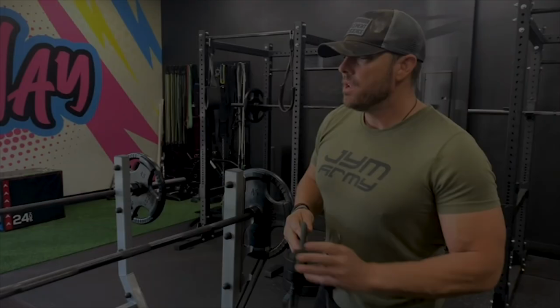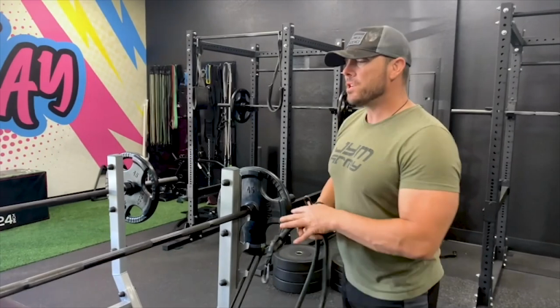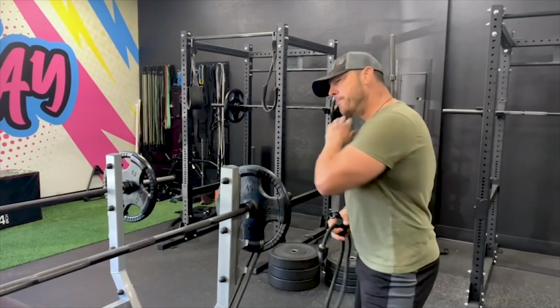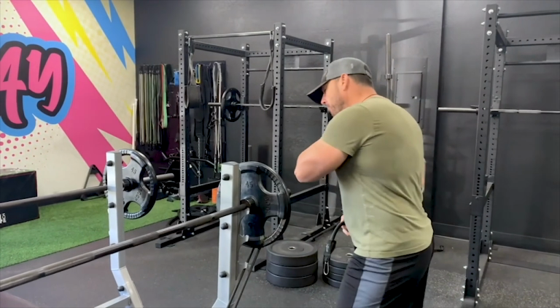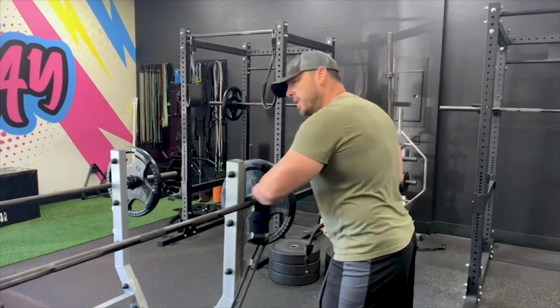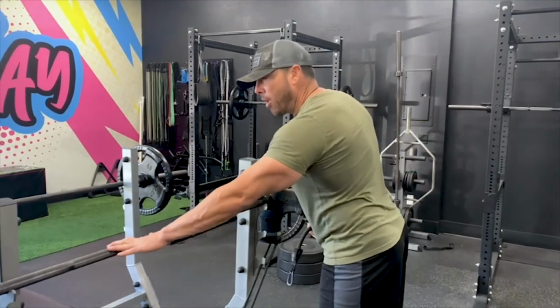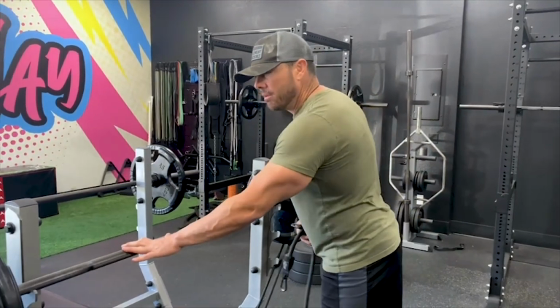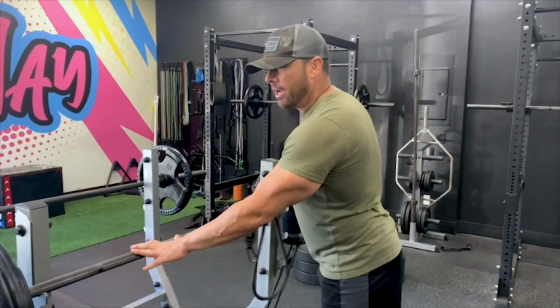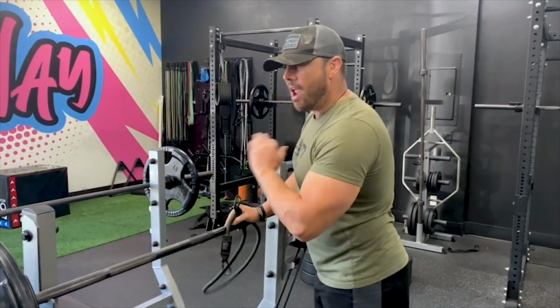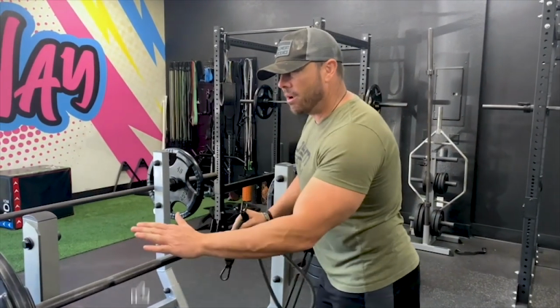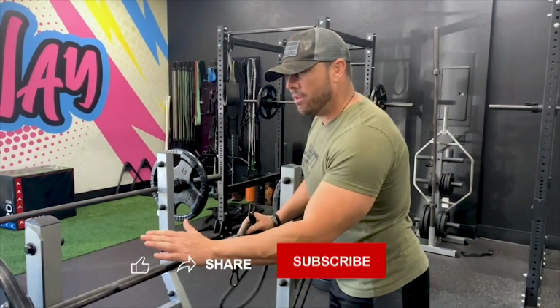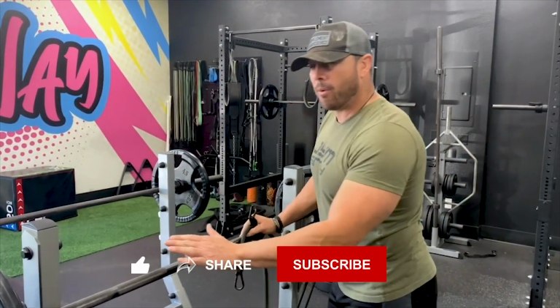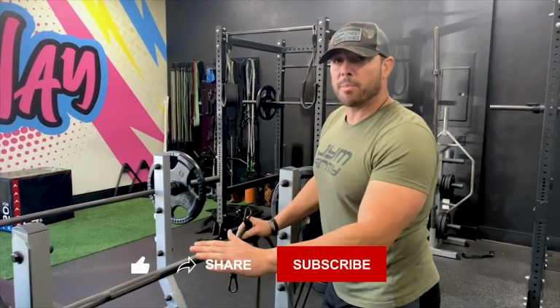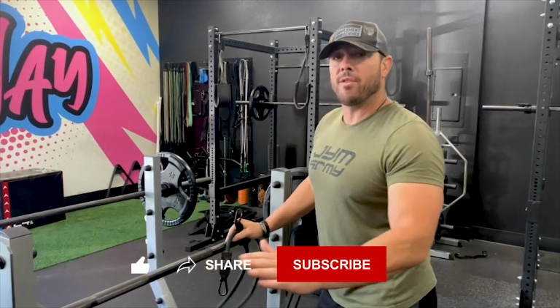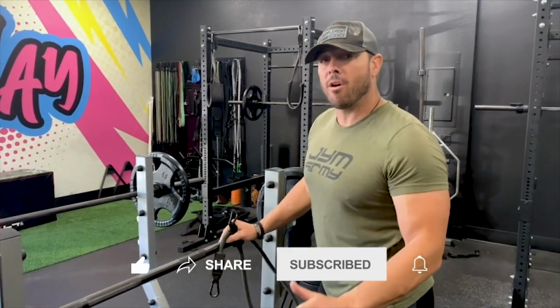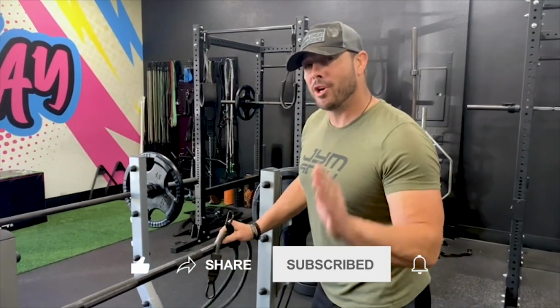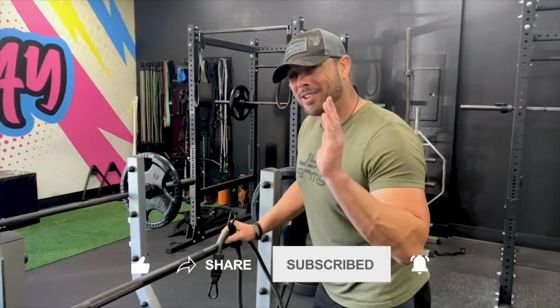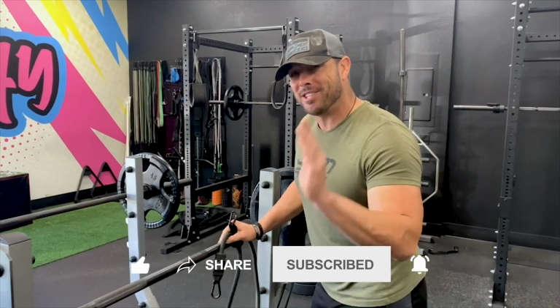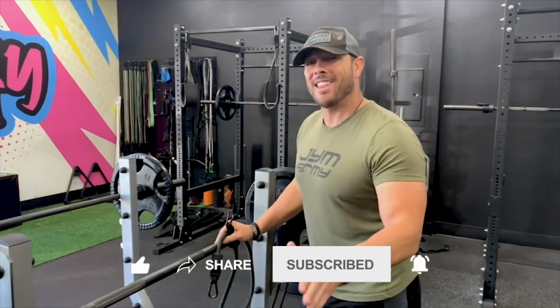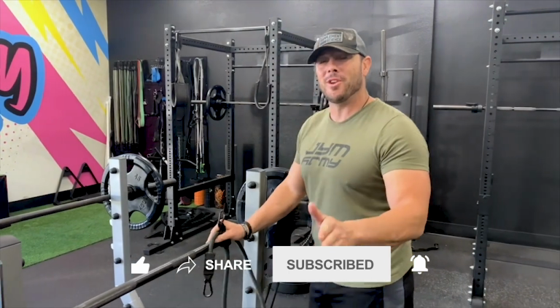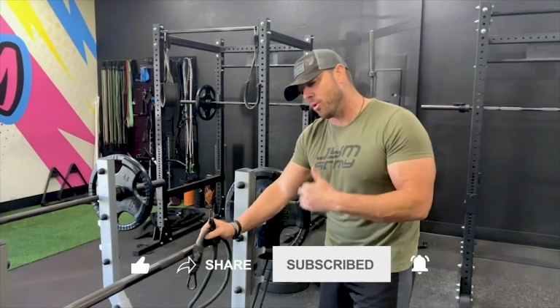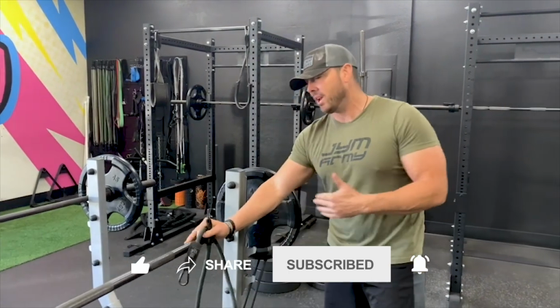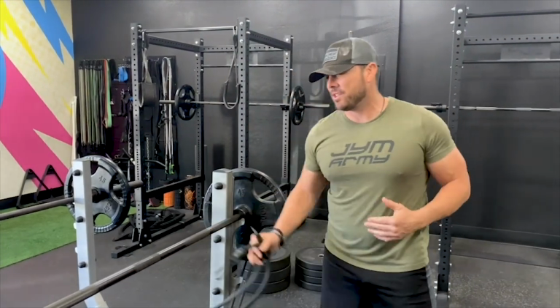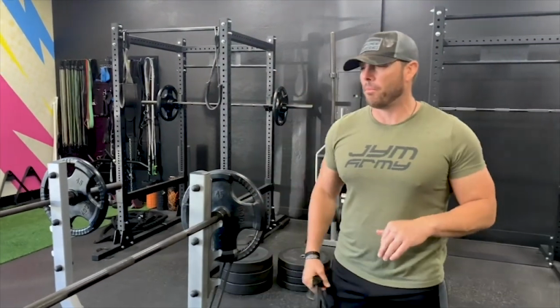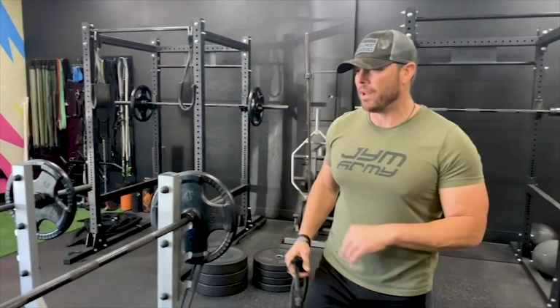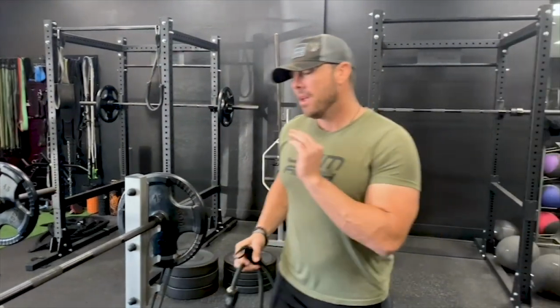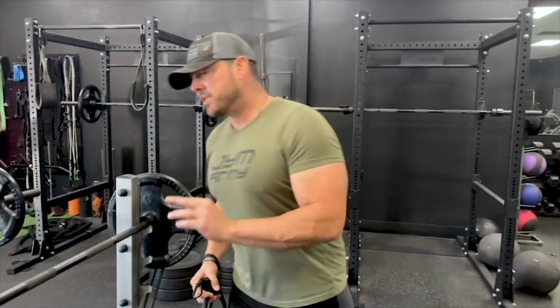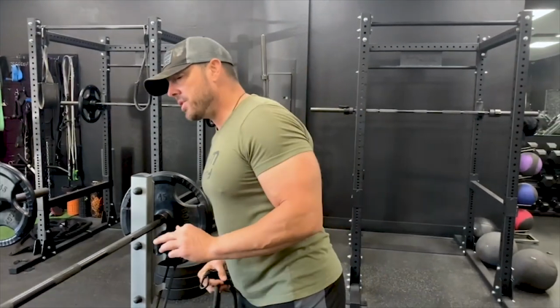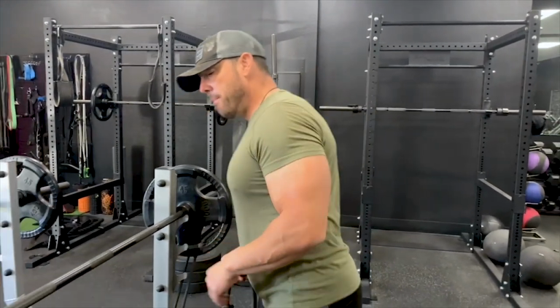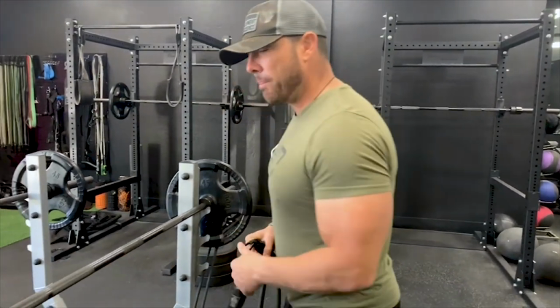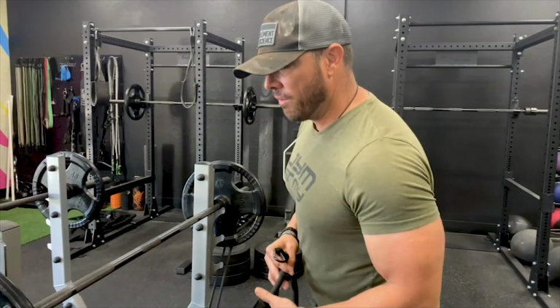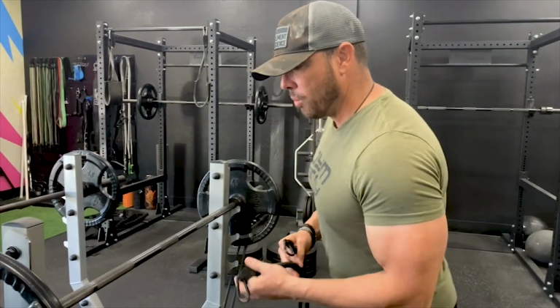So first of all, standard barbell. Everybody knows how to use the barbell bench press. If you don't, make sure you actually understand that before you get into this type of movement. Let's talk about setting the bands up and then I'll go over the reason why.